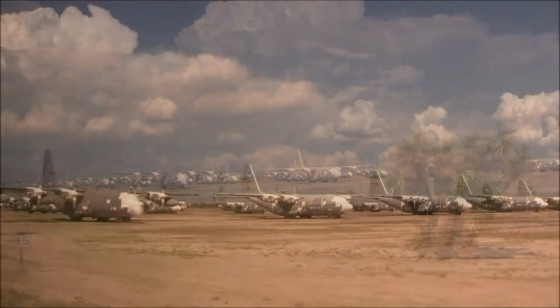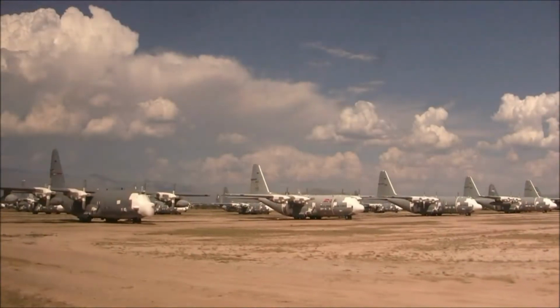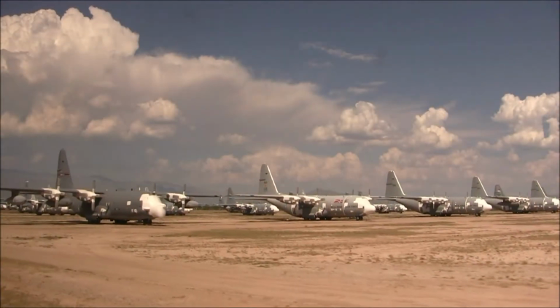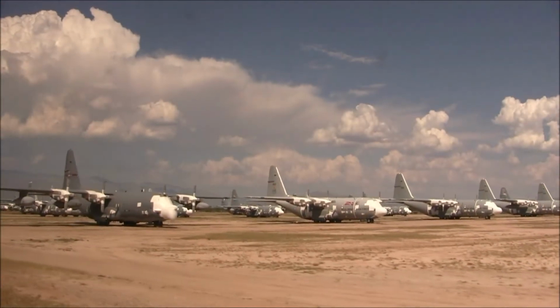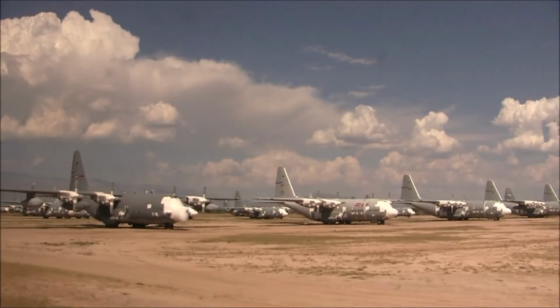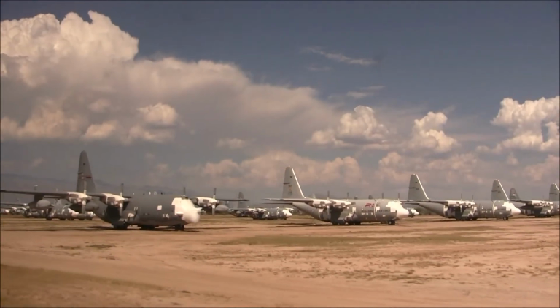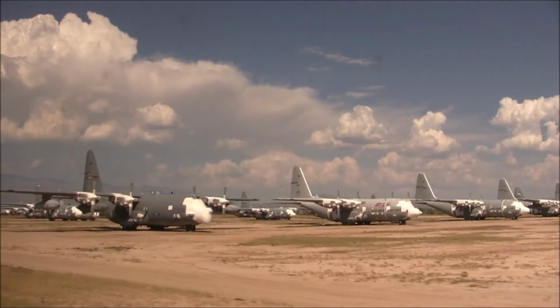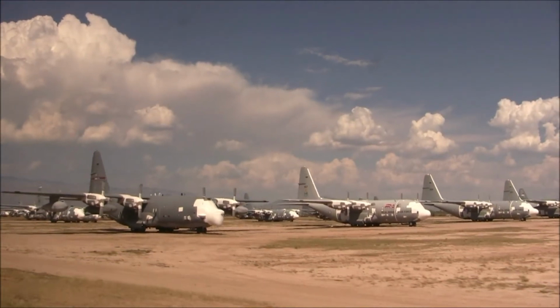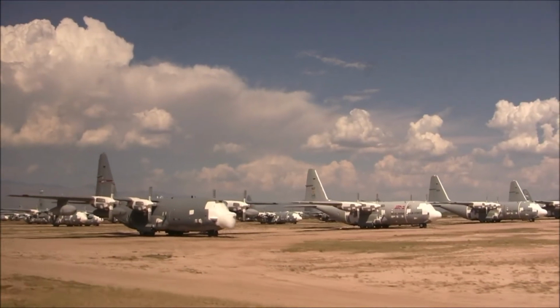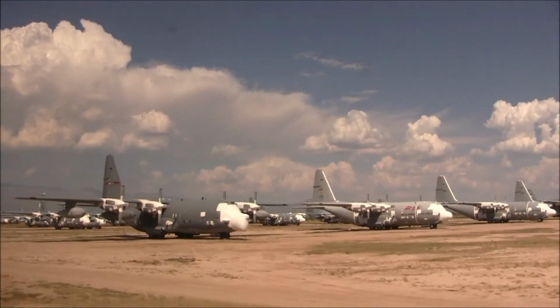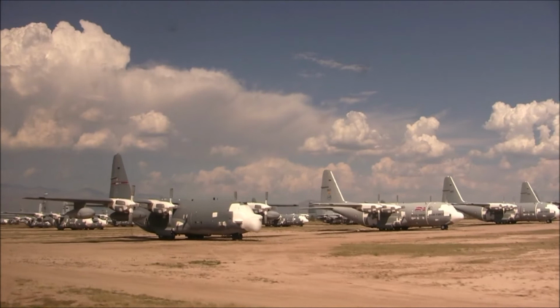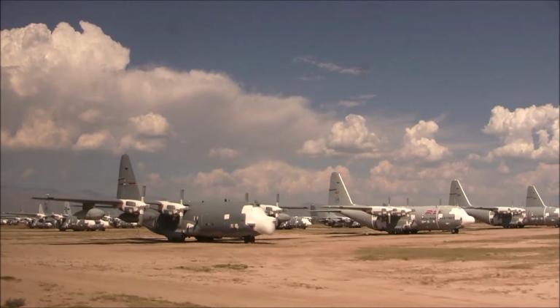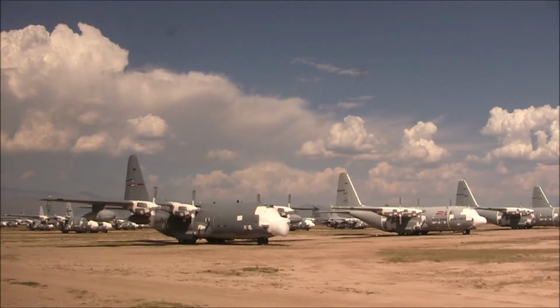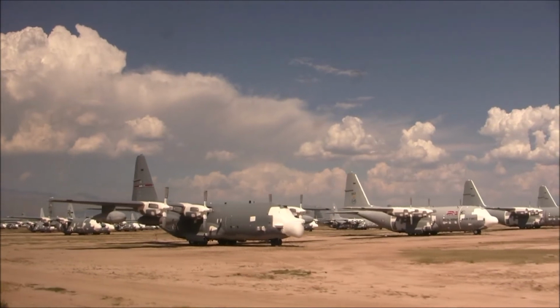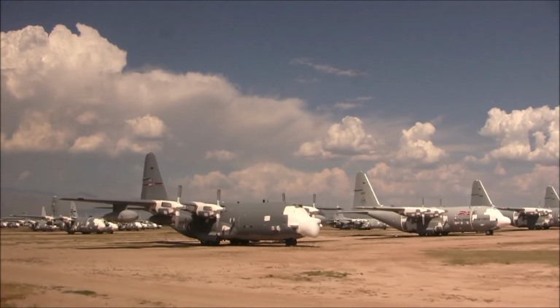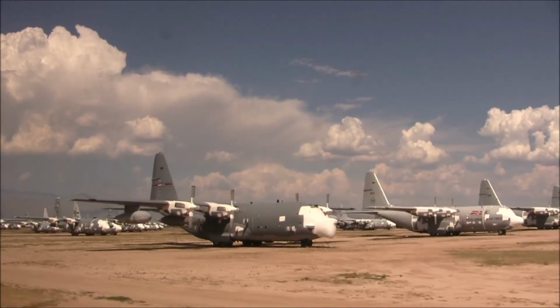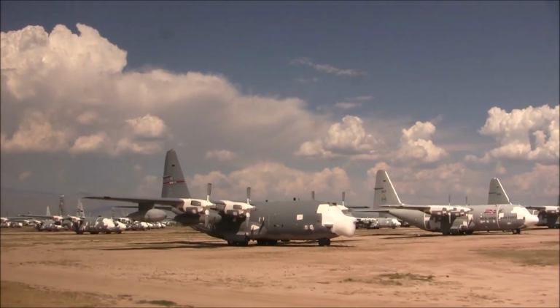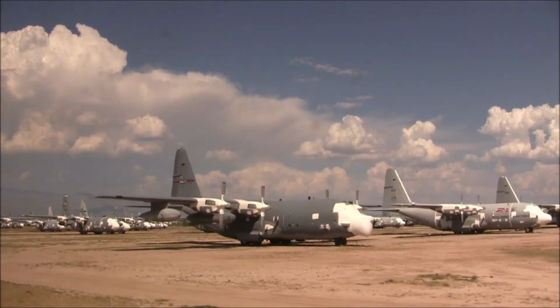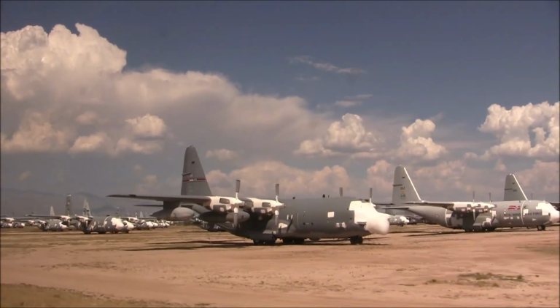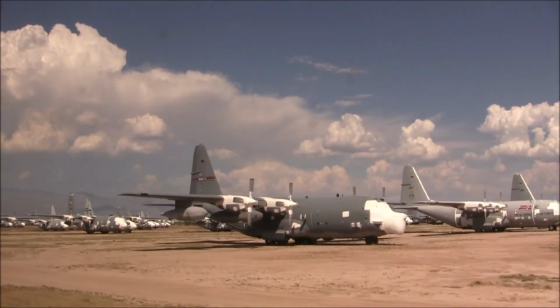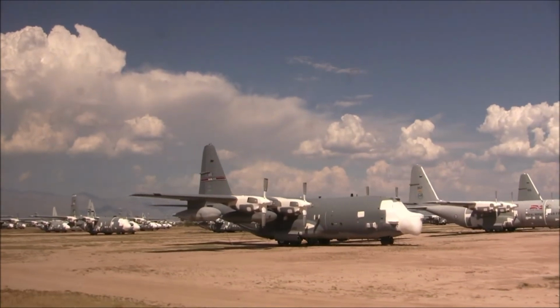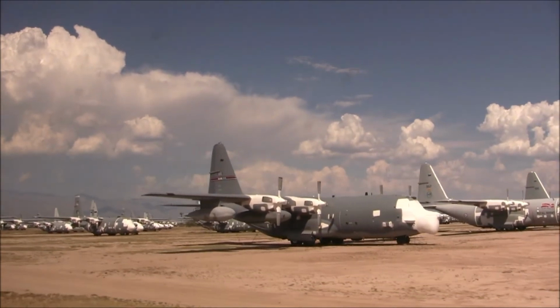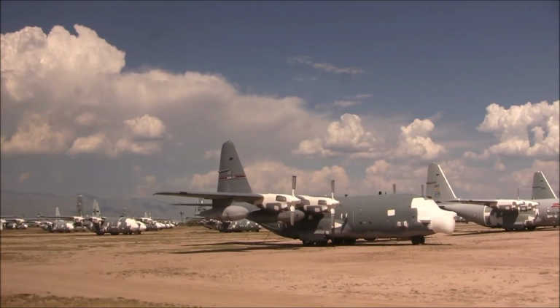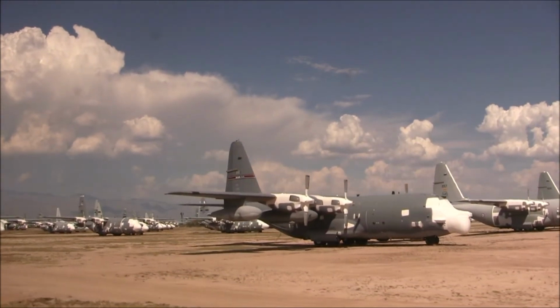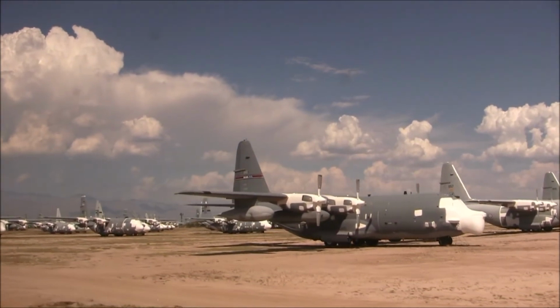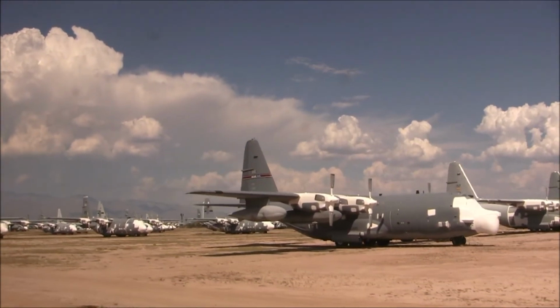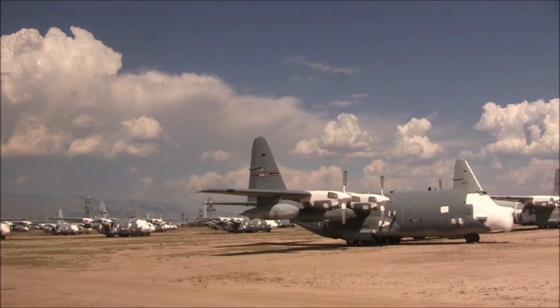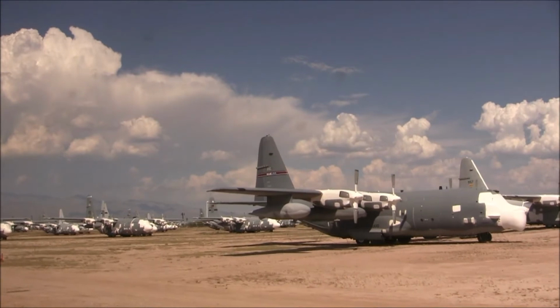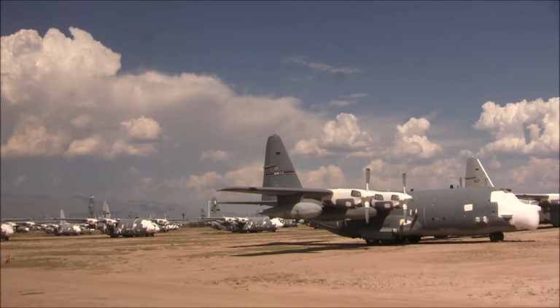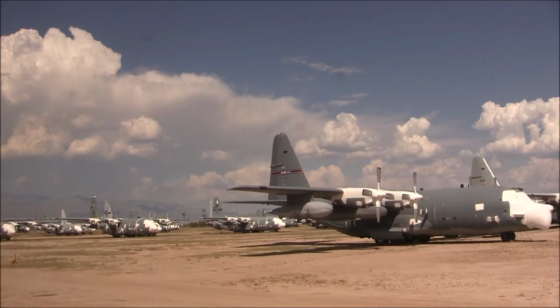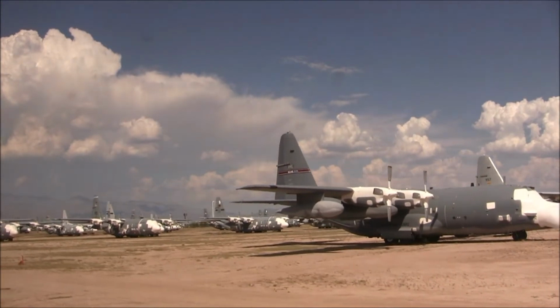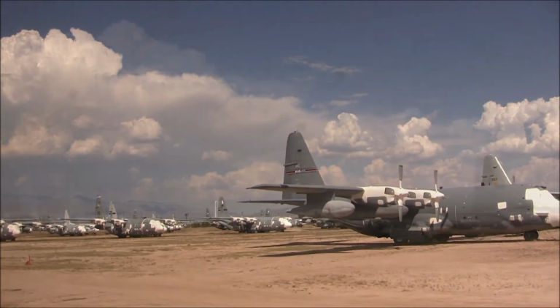The HC-130, the Hercules, built by Lockheed. Lockheed built 2,700 of those over the years — in fact, they're still building them. The first row here, five or six of them are from the Royal Norwegian Air Force.